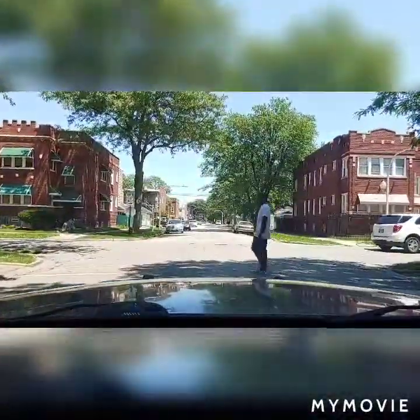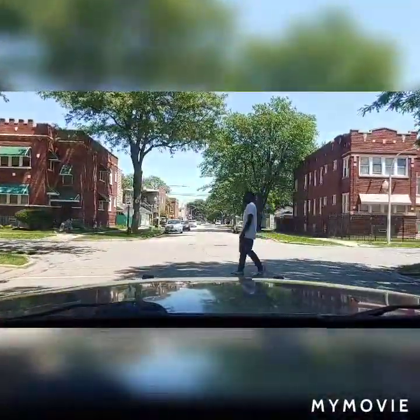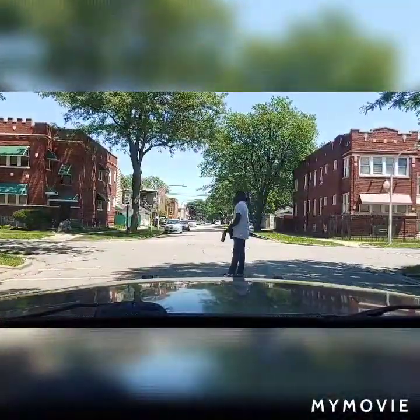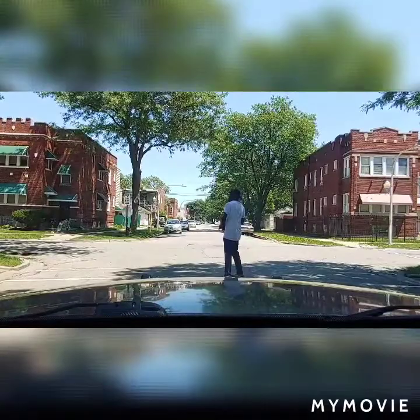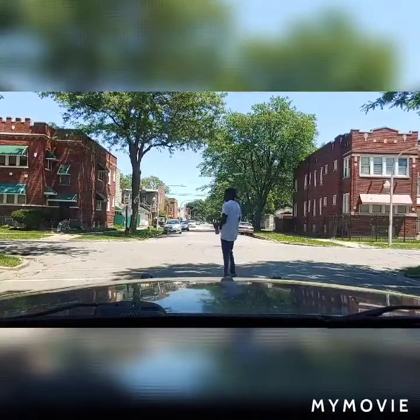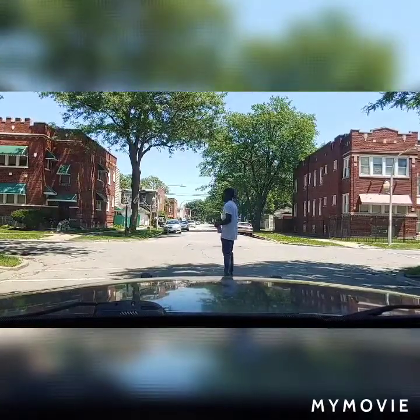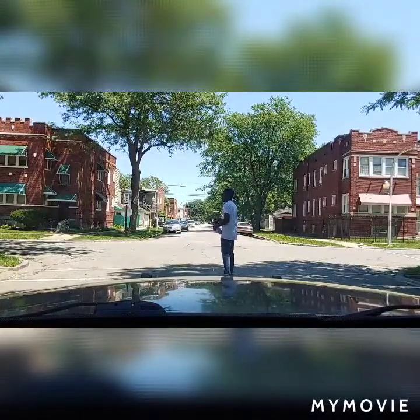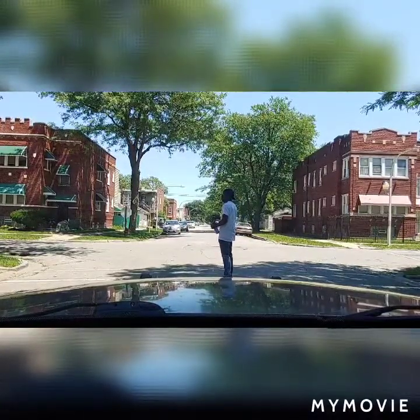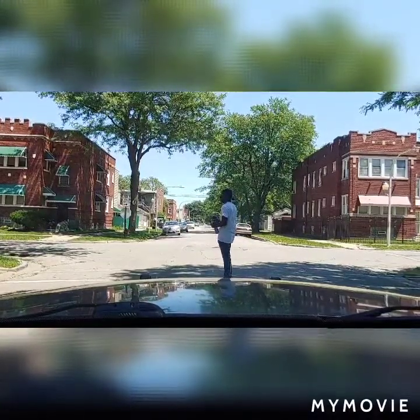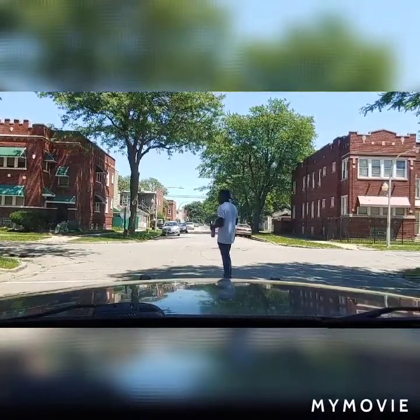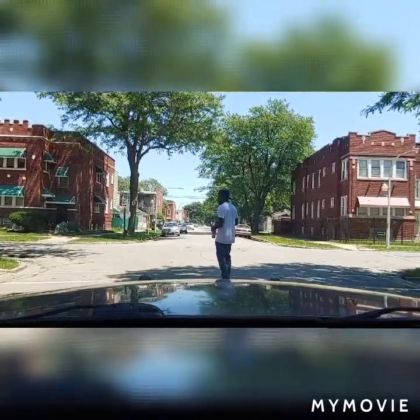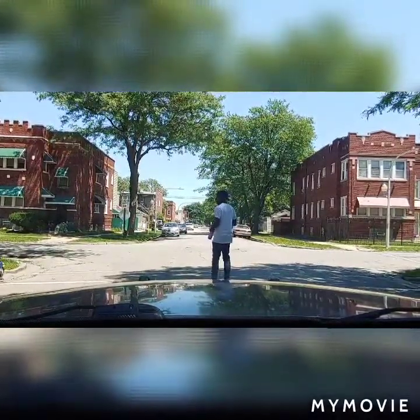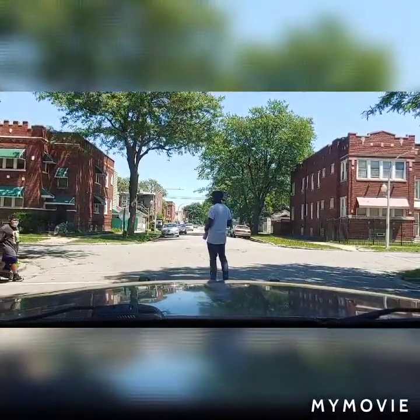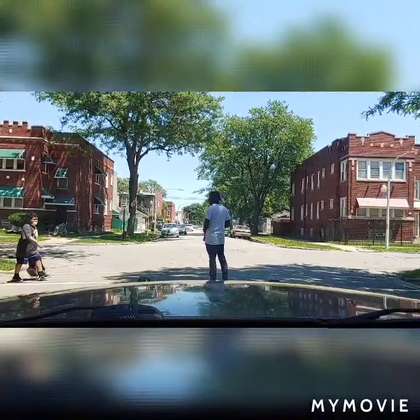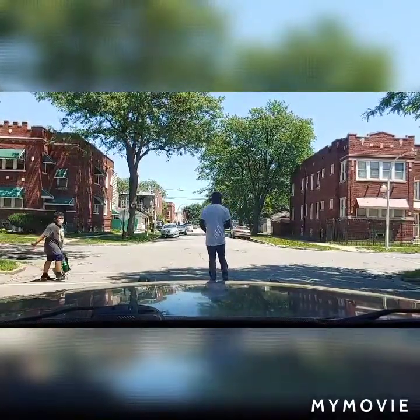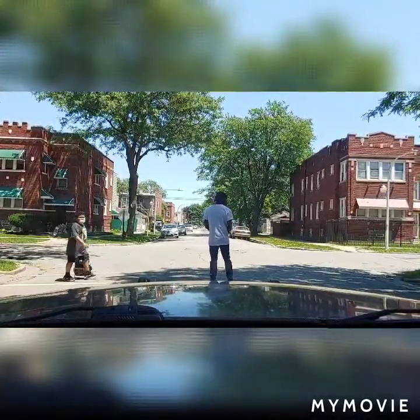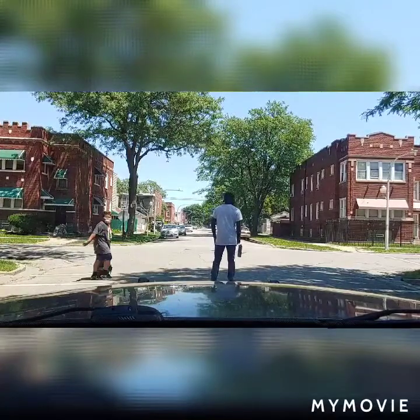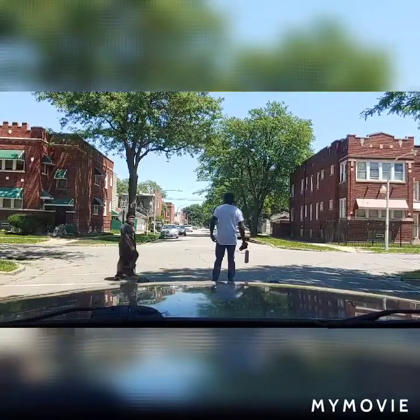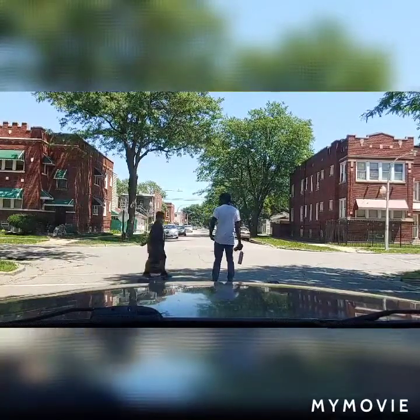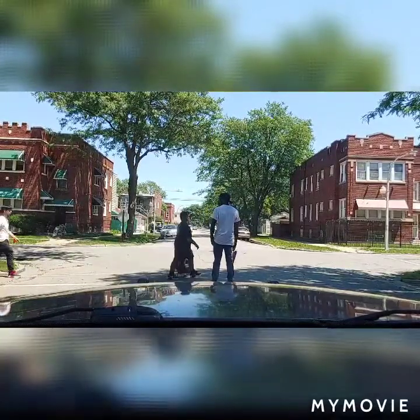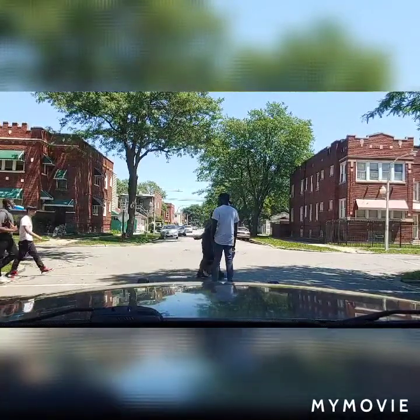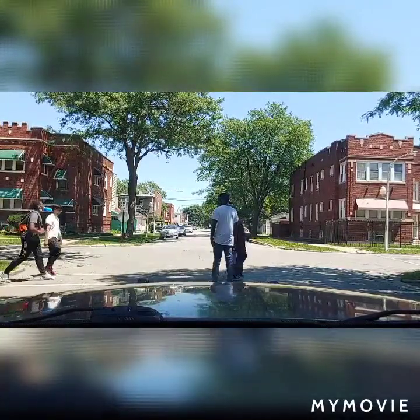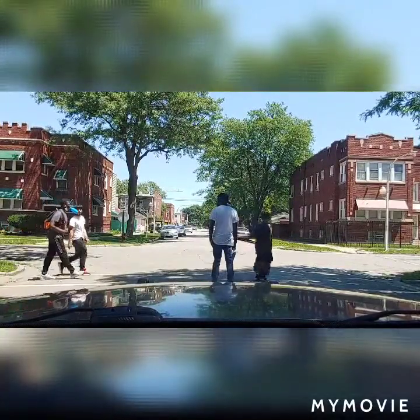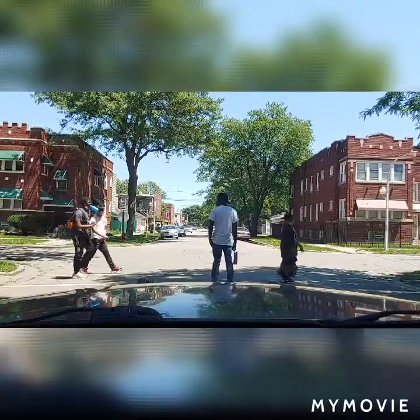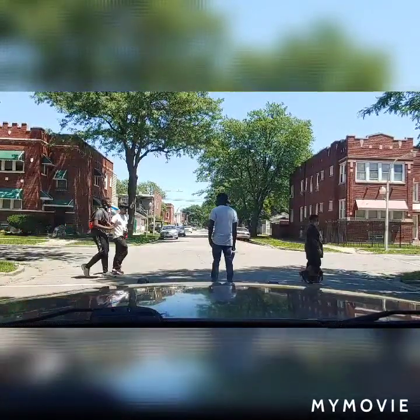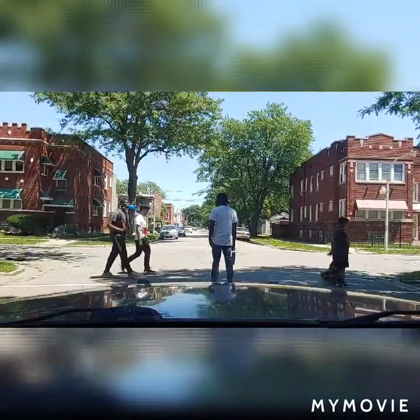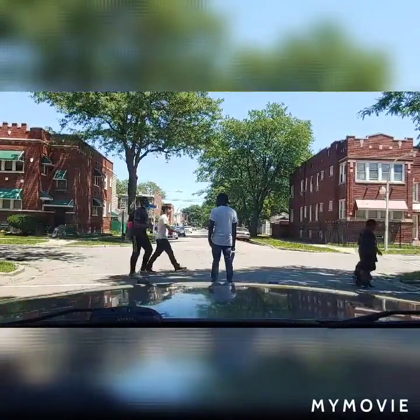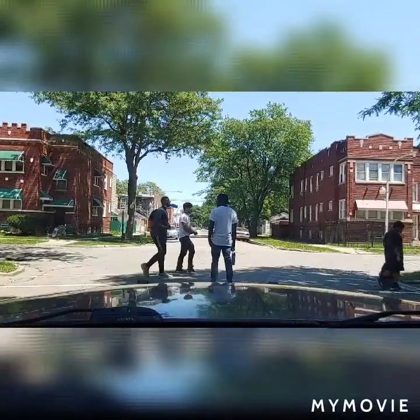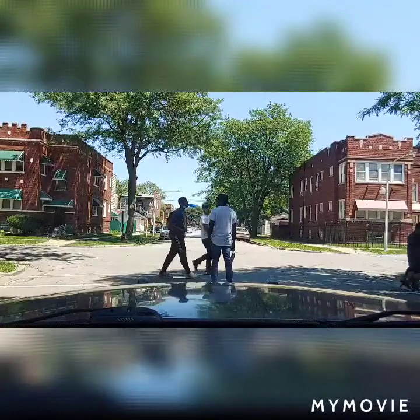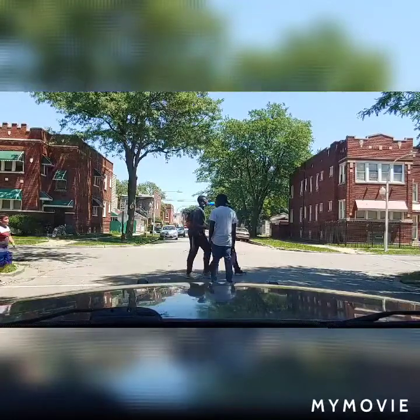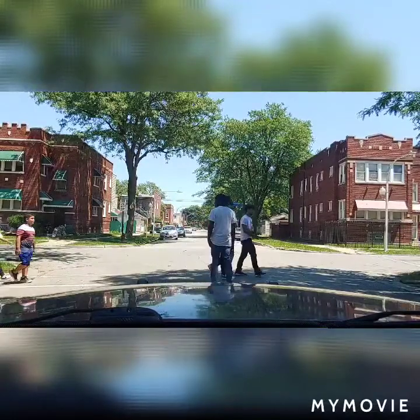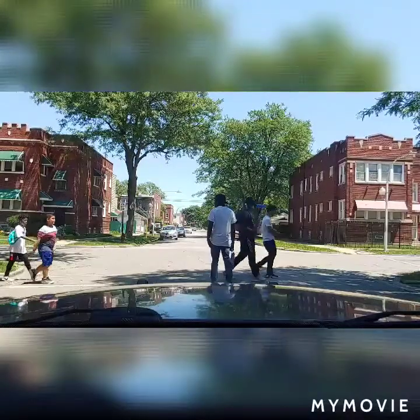Oh, y'all got the kids. This is what the fuck is wrong with your grown ass. But y'all got the kids, so you get a pass. Can't say nothing about the kids.